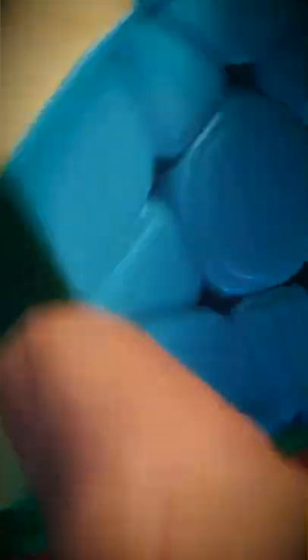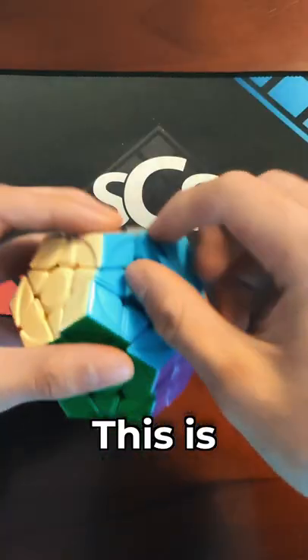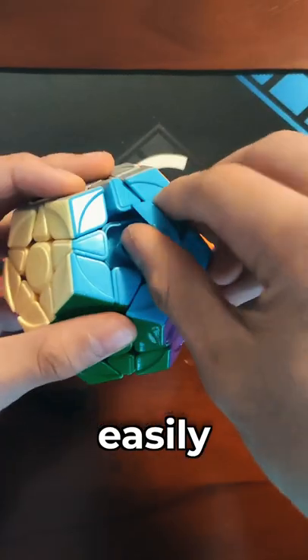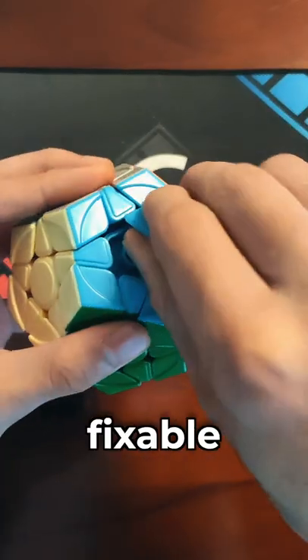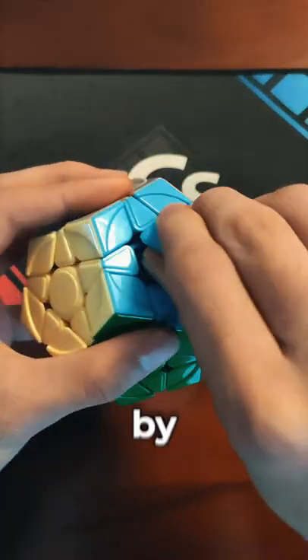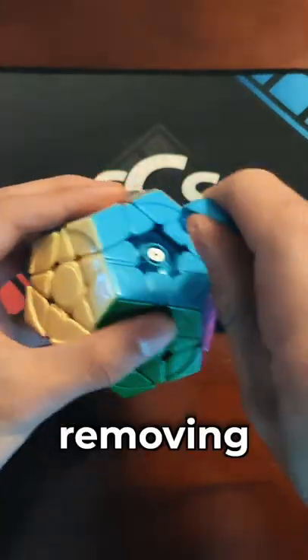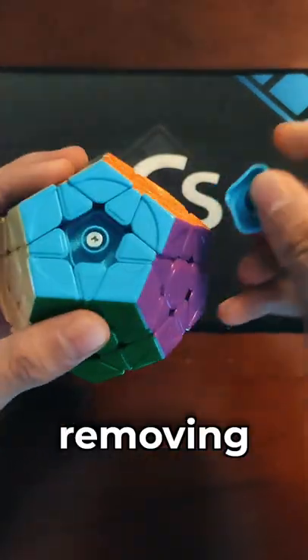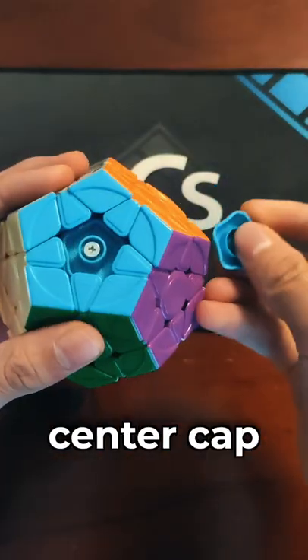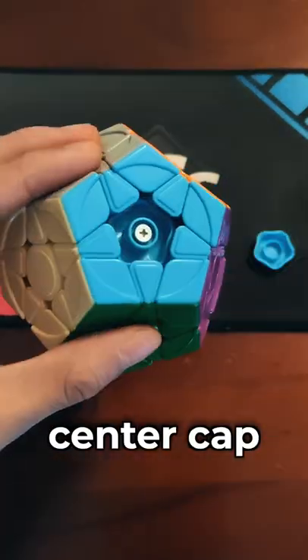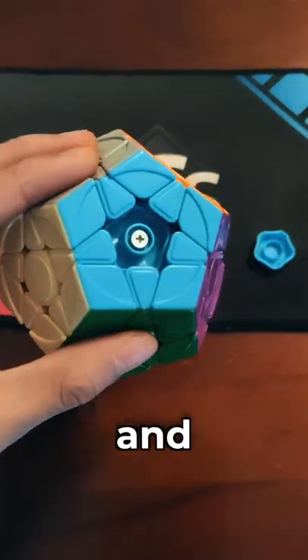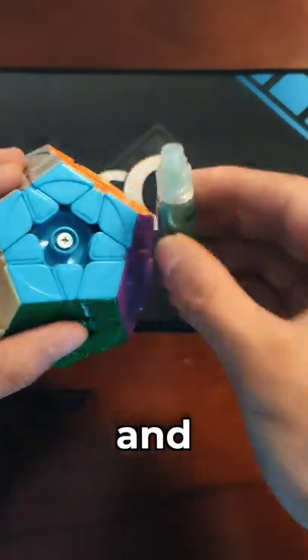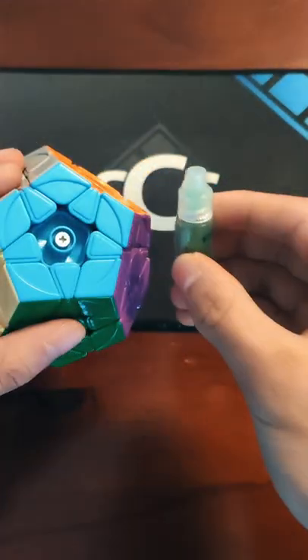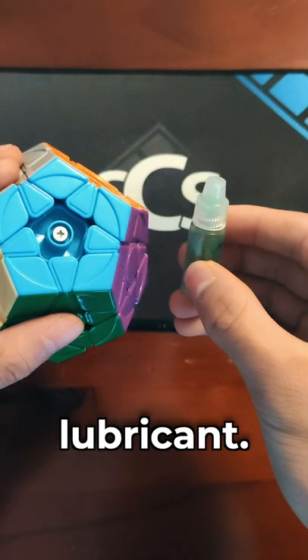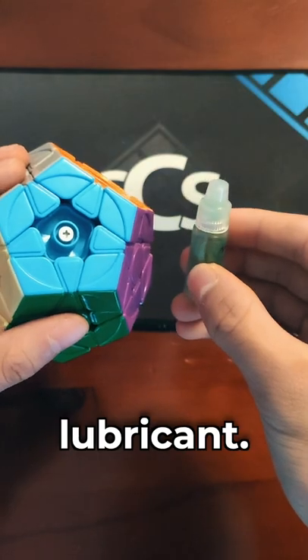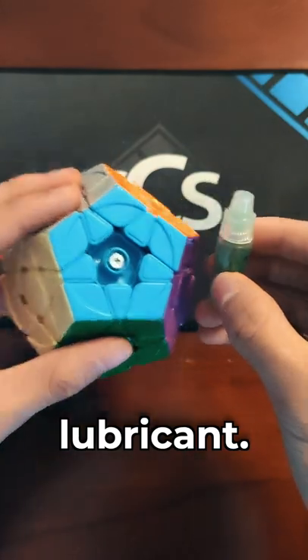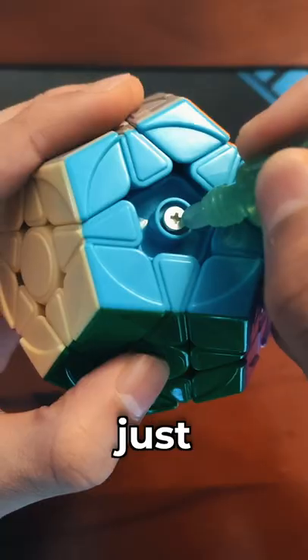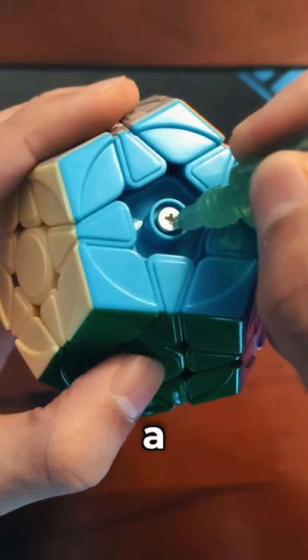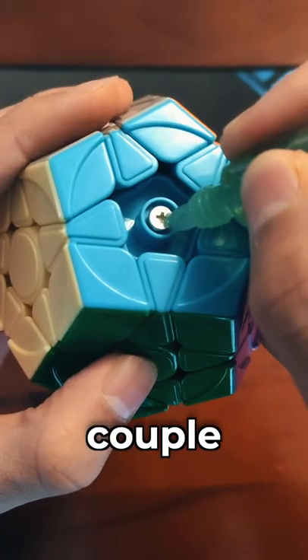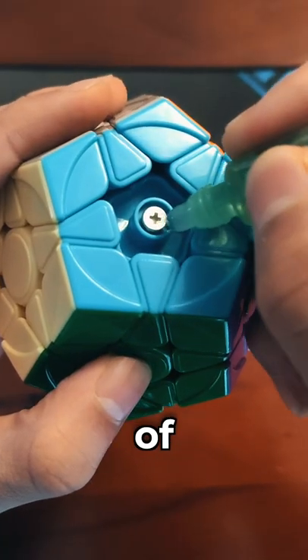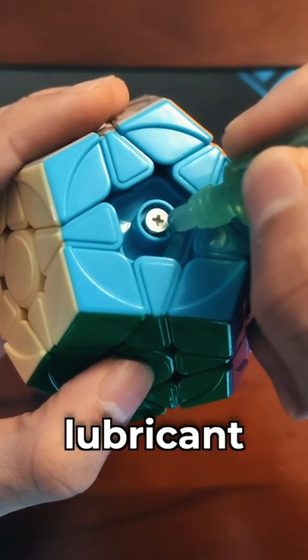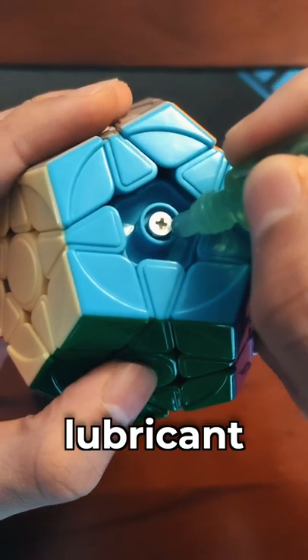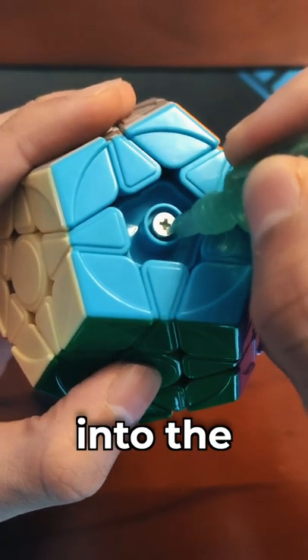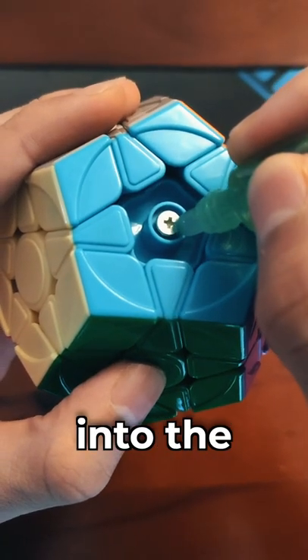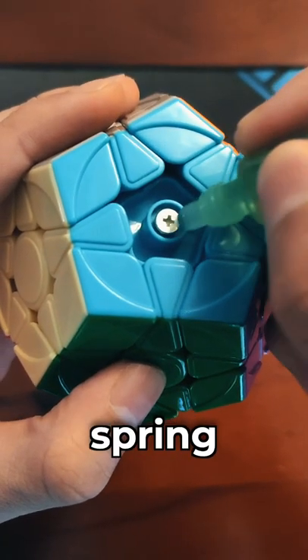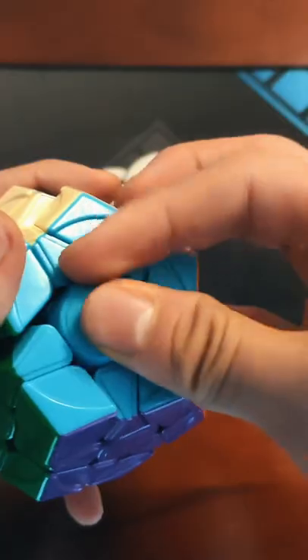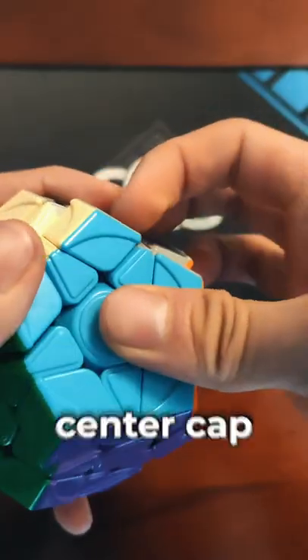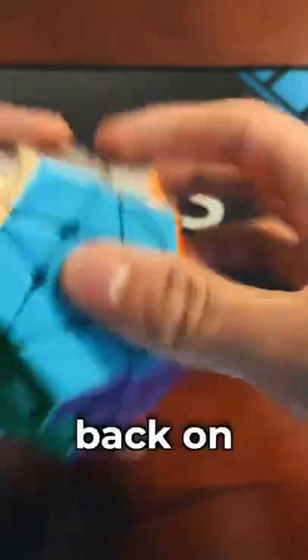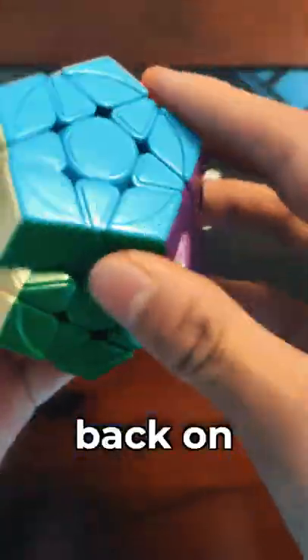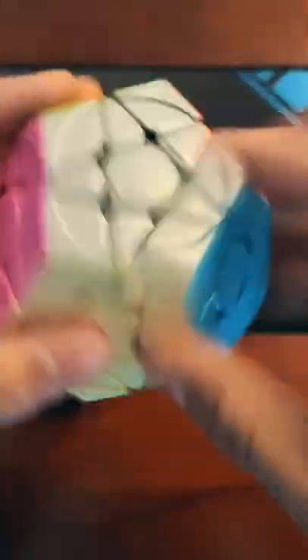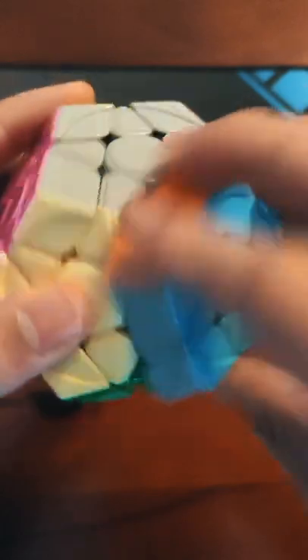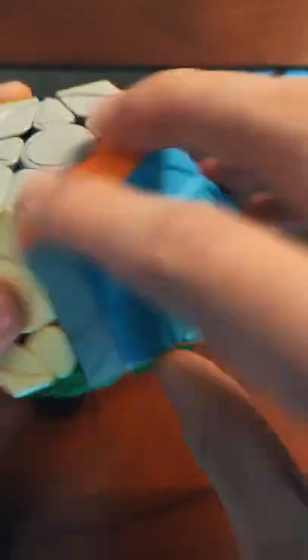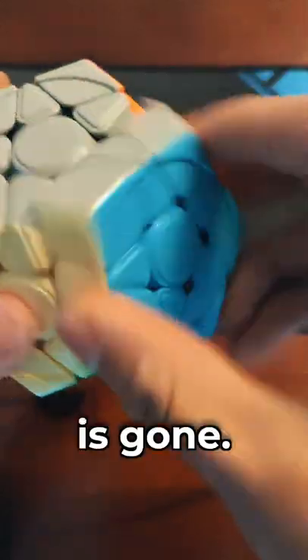This is easily fixable by removing the center cap and with some lubricant. I just dropped a couple drops of lubricant into the spring, pop the center cap back on, and the spring noise is gone.